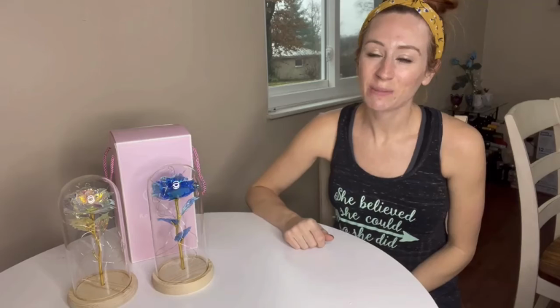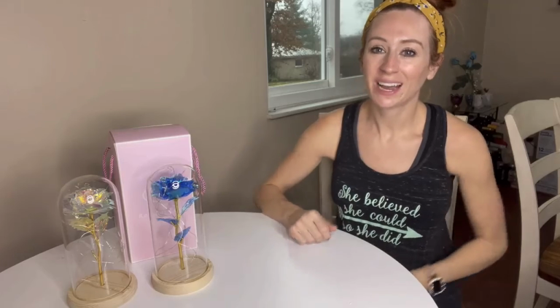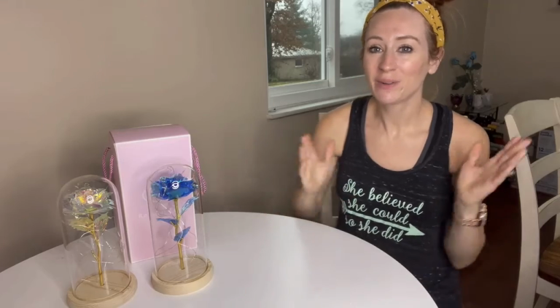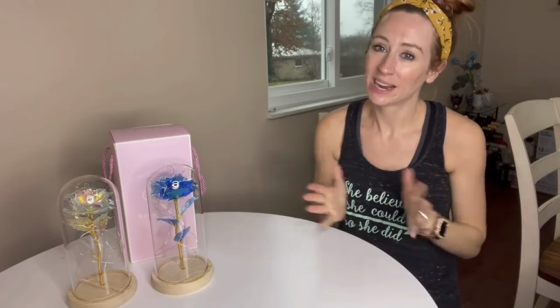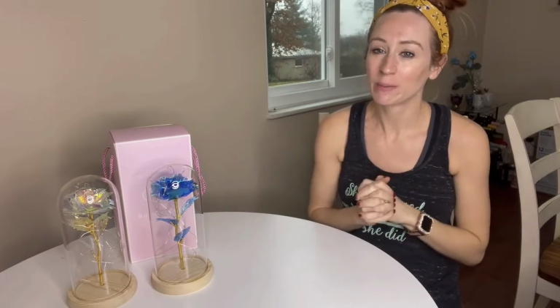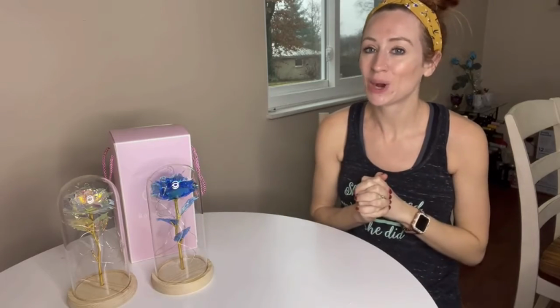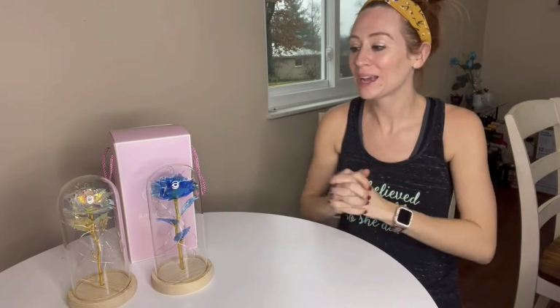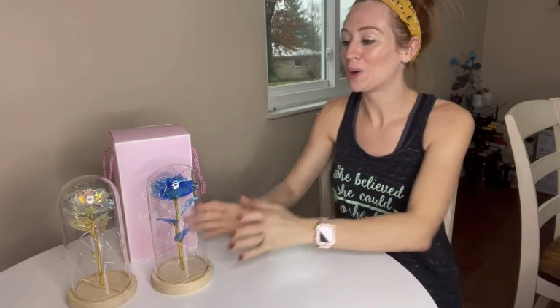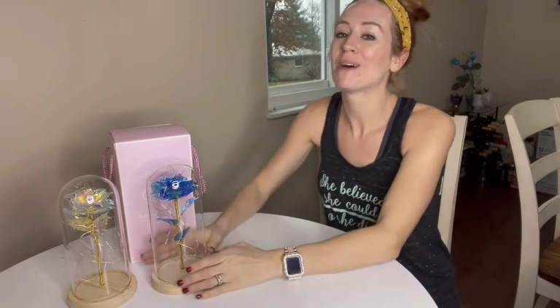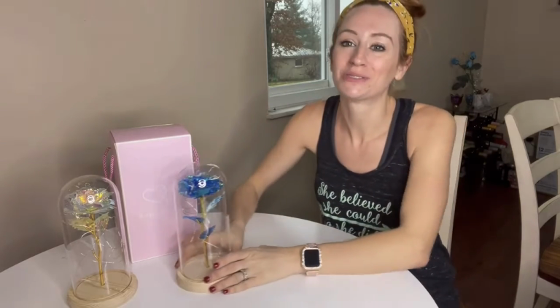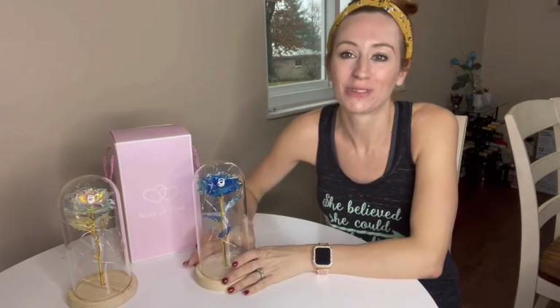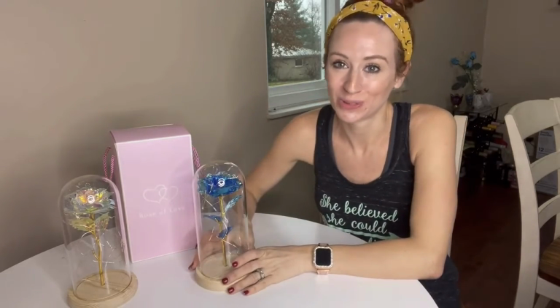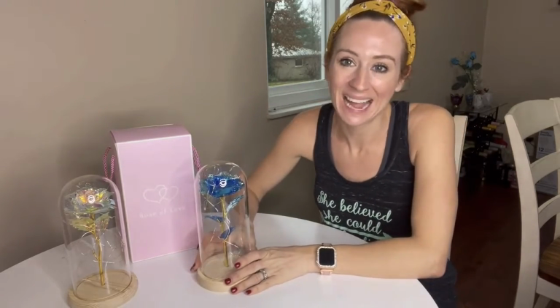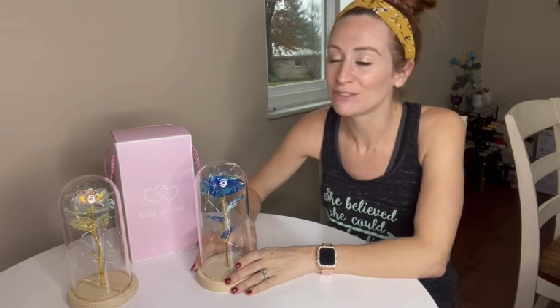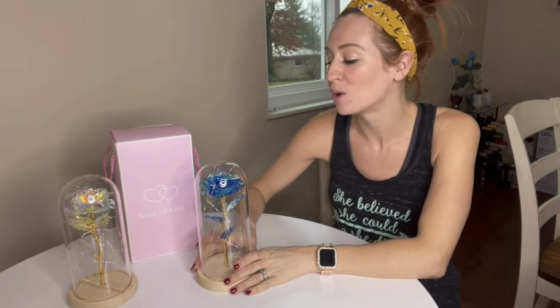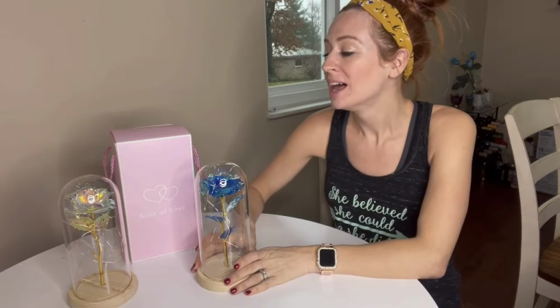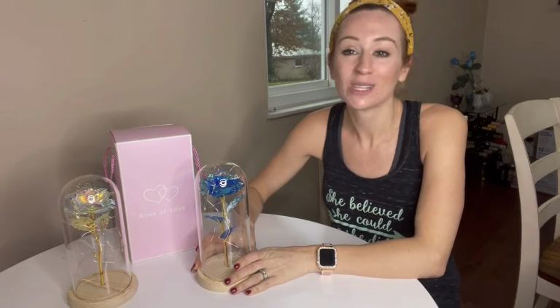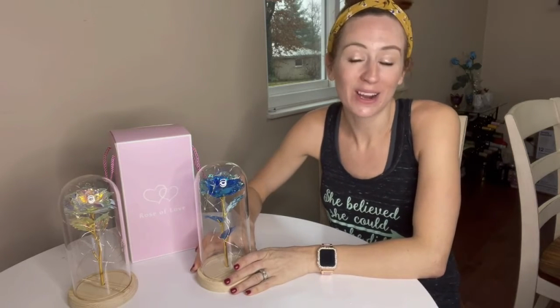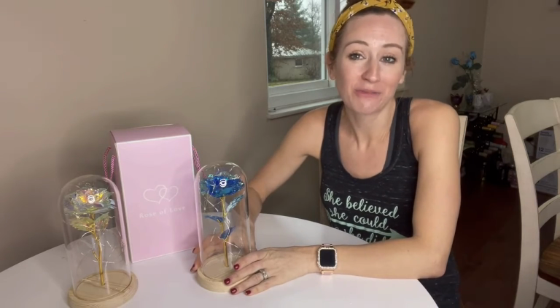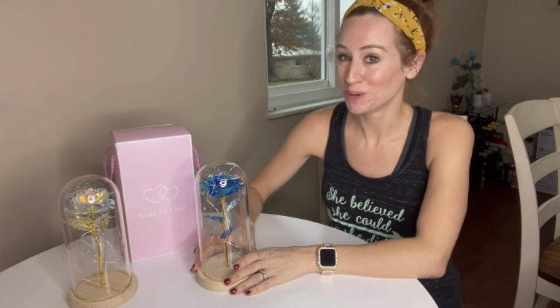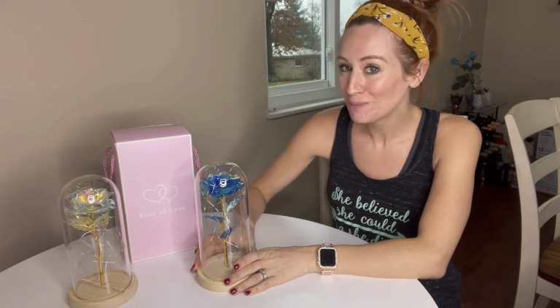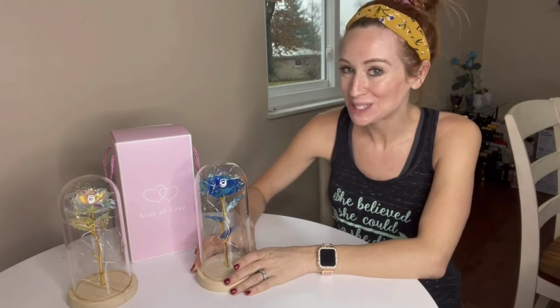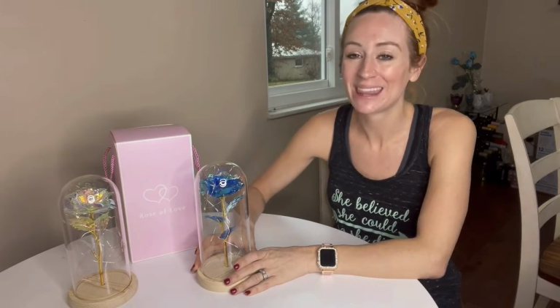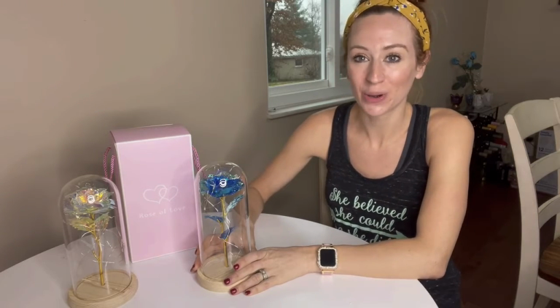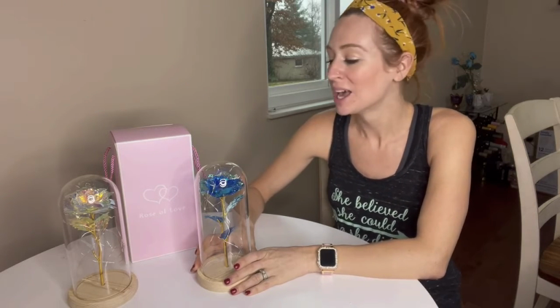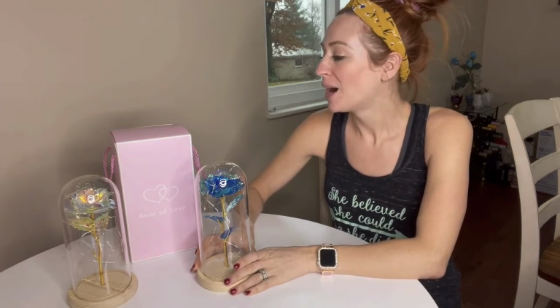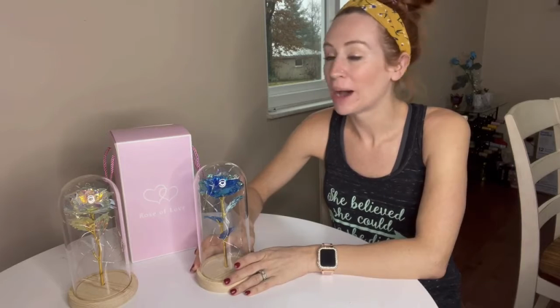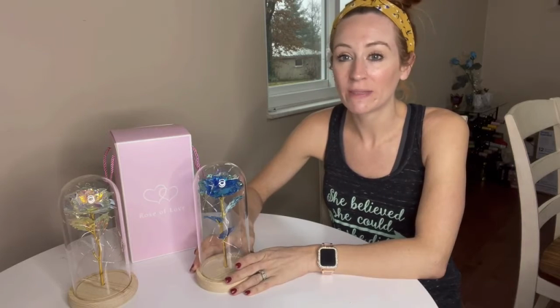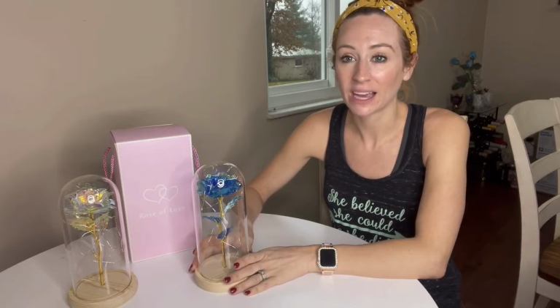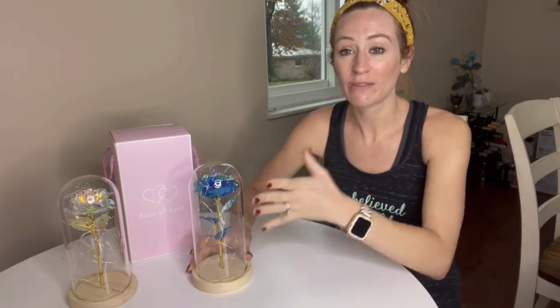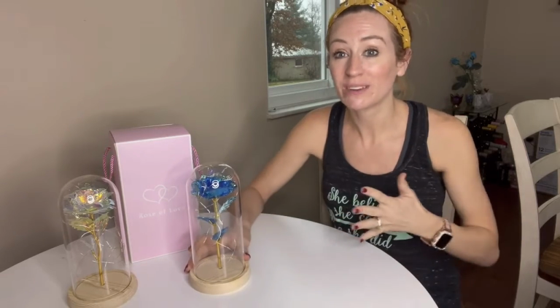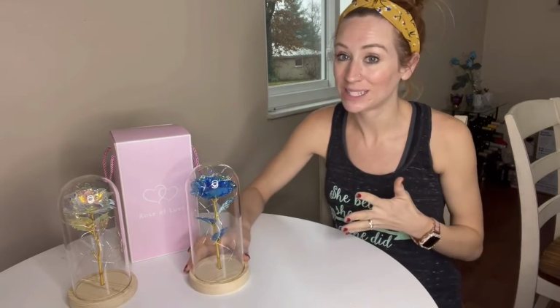I wanted to take a quick moment and talk to you guys about these forever roses that I have. They are inspired from Beauty and the Beast with the rose. I have three different ones here.